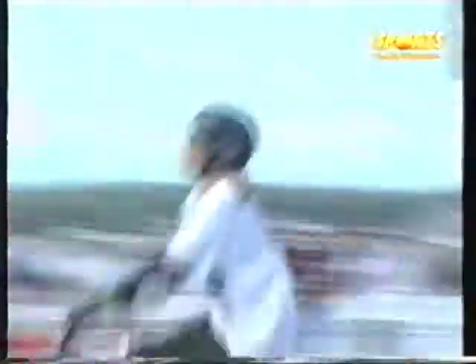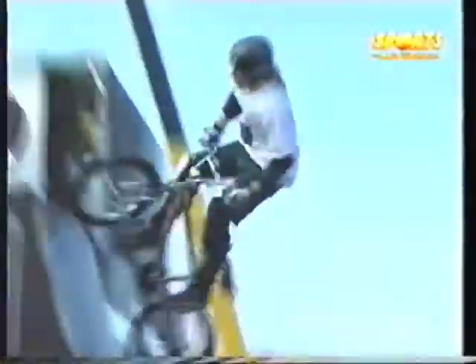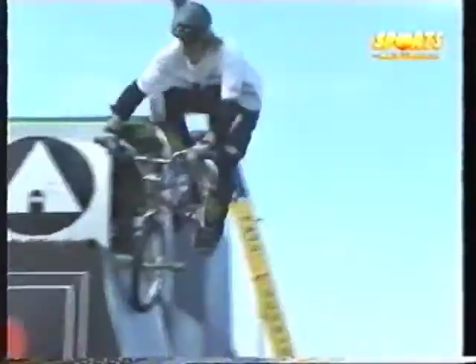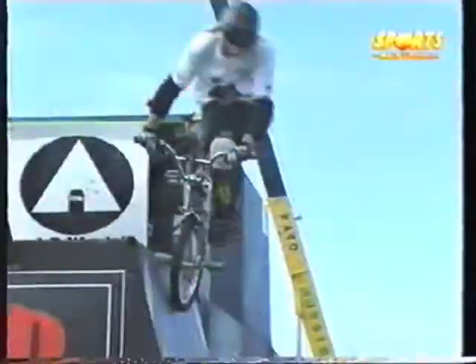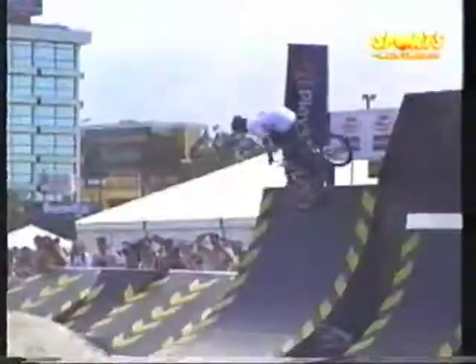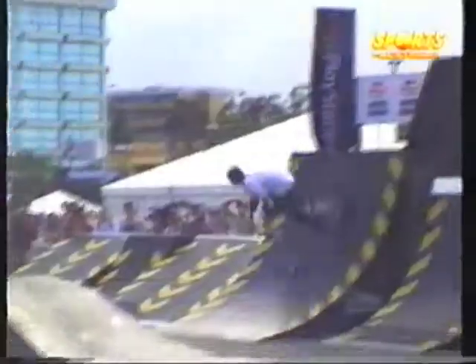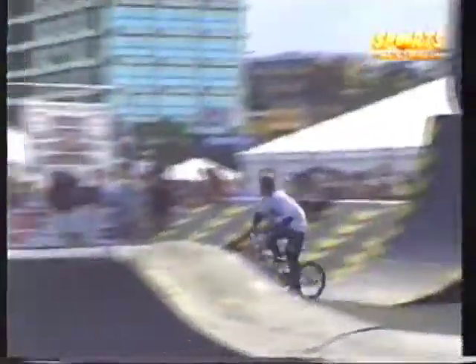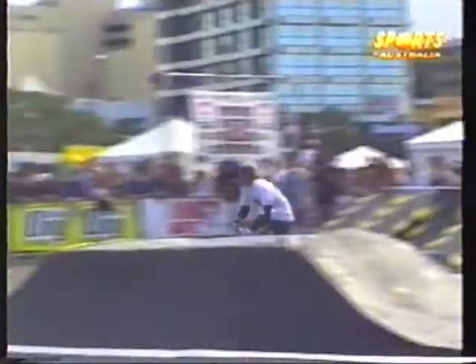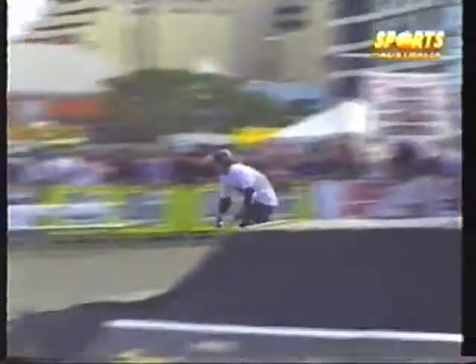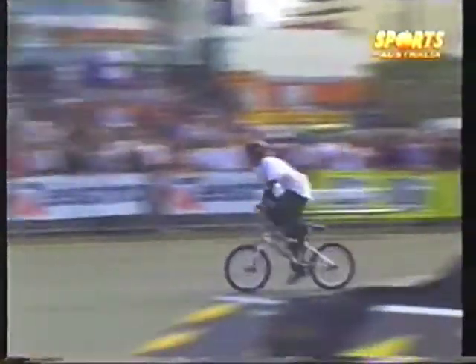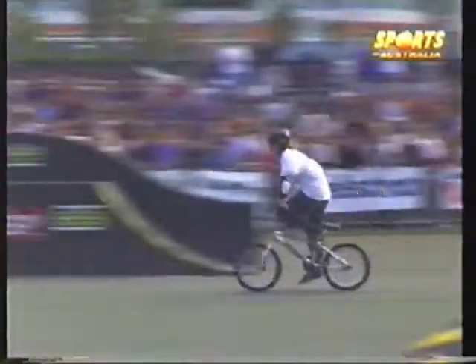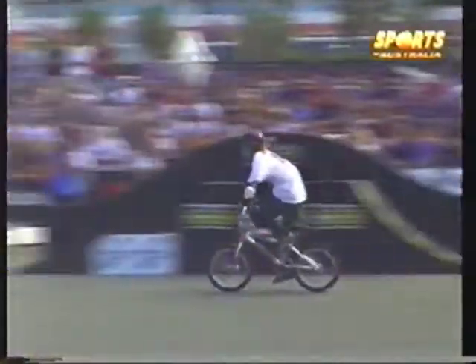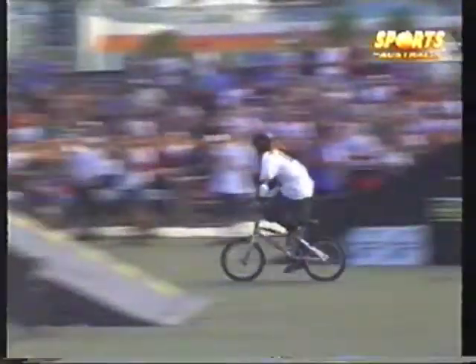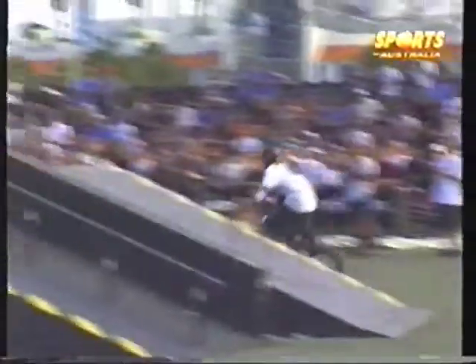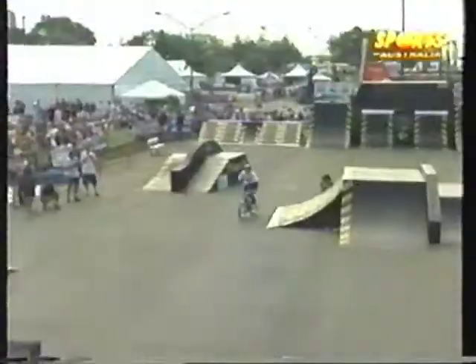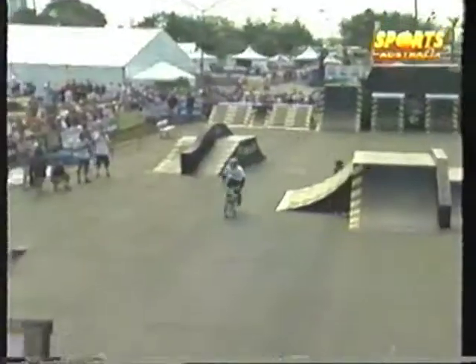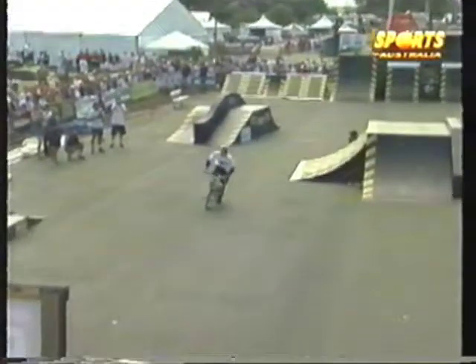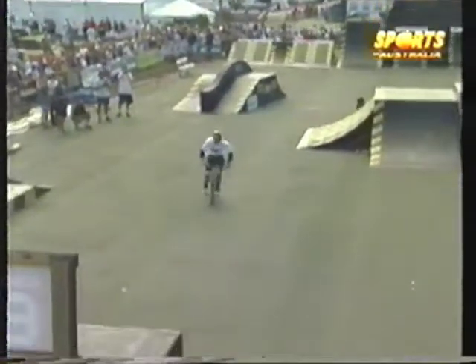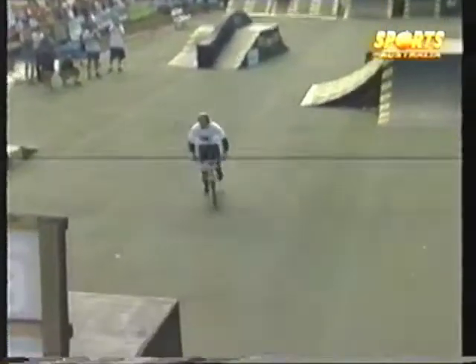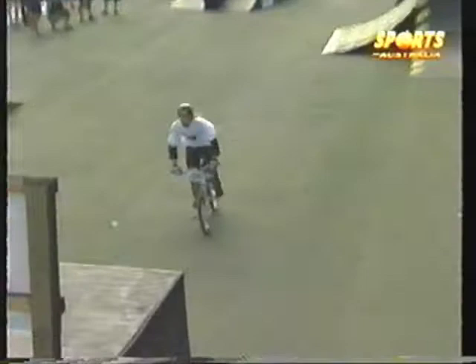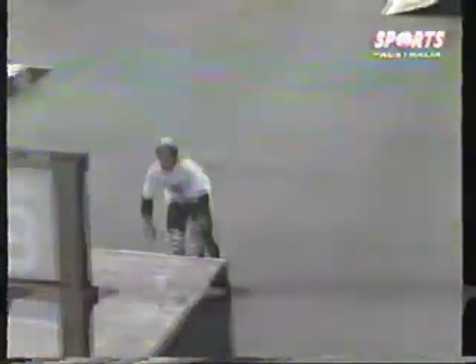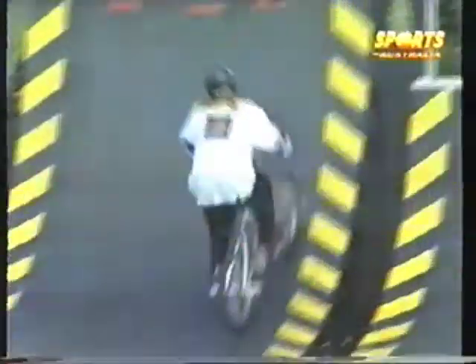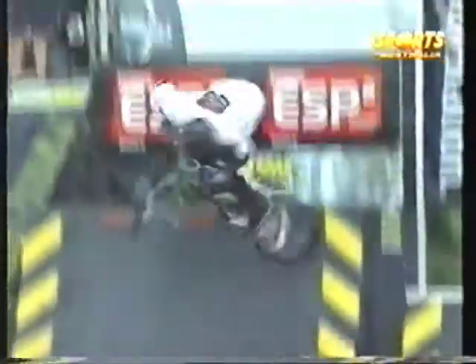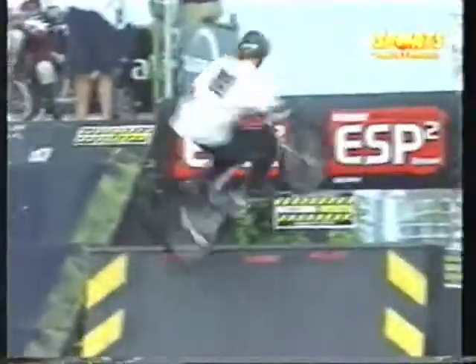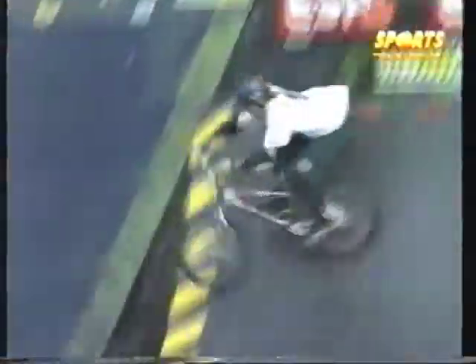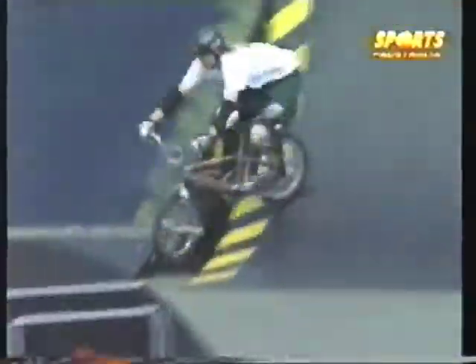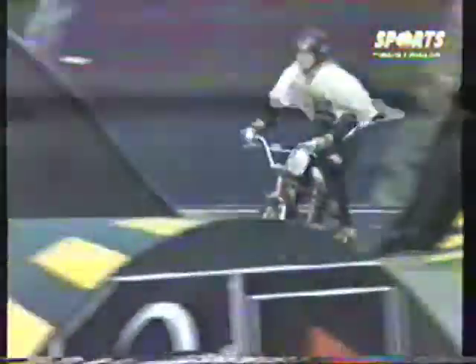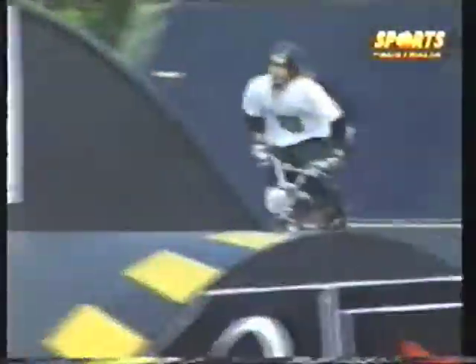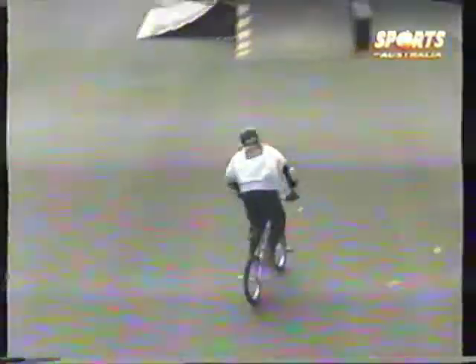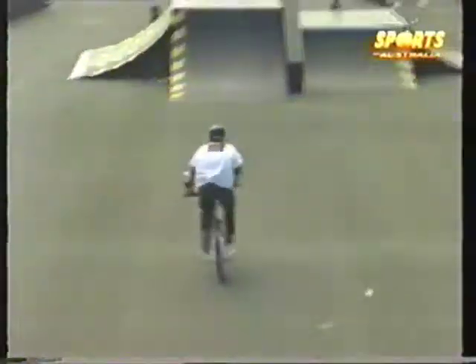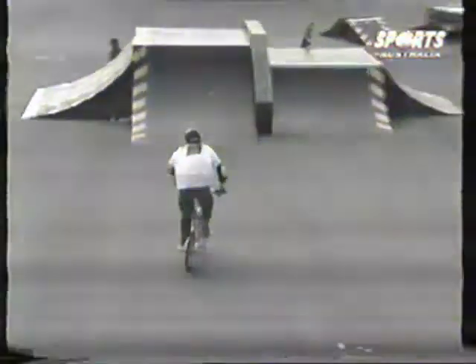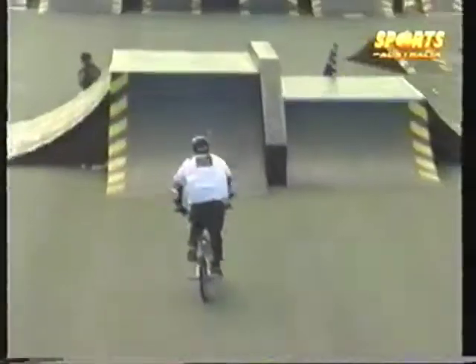These riders are loving this course — it's the biggest one built in this country and they're tearing it up. Rob Smith still has plenty of time, working some of the quarter pipes. 540 on the quarter pipe, happy about that.